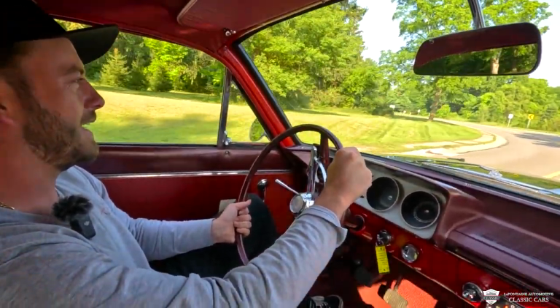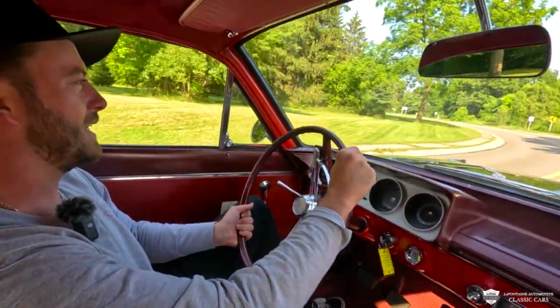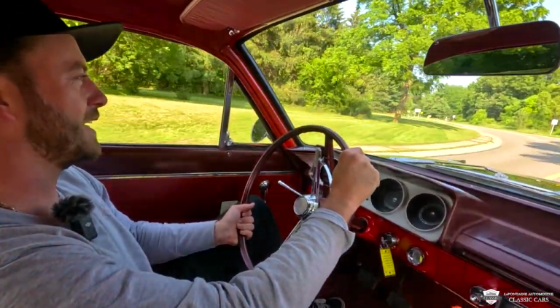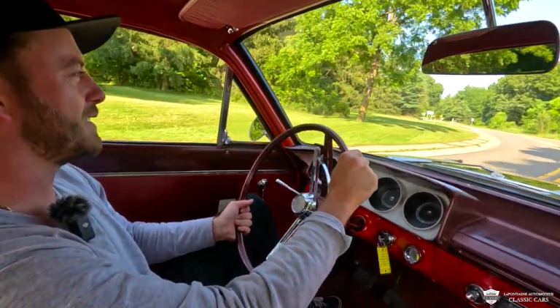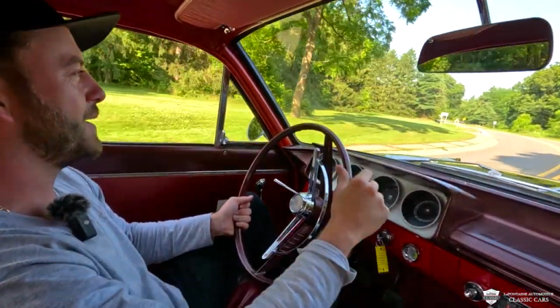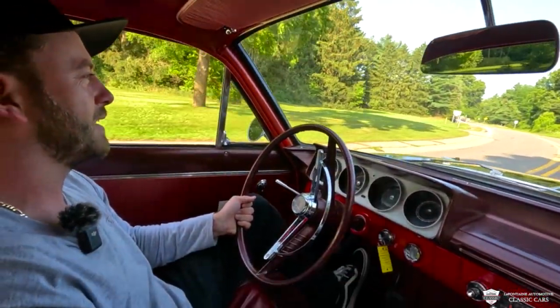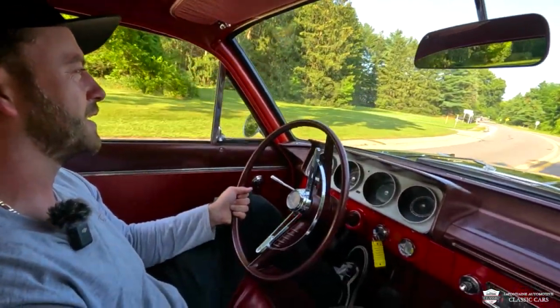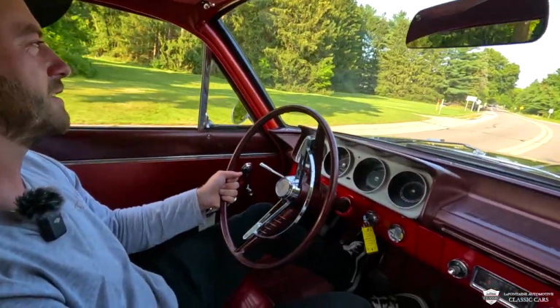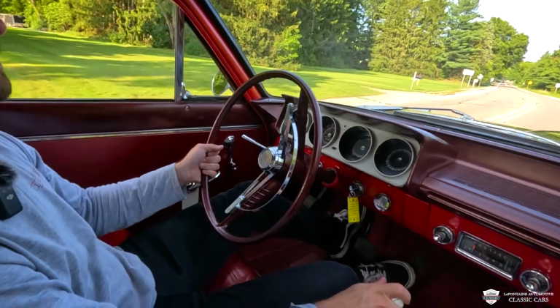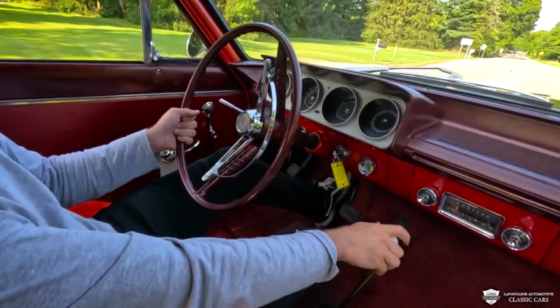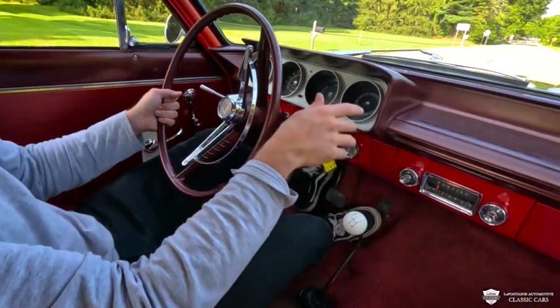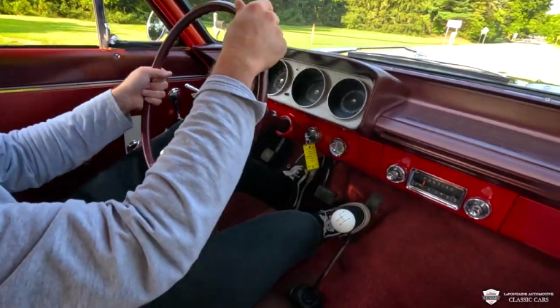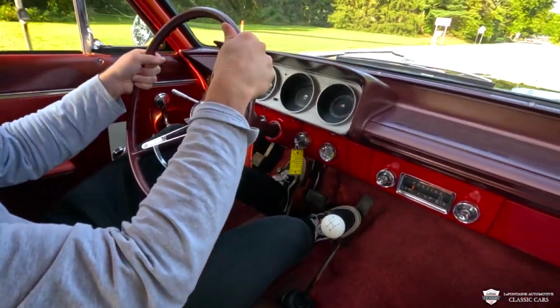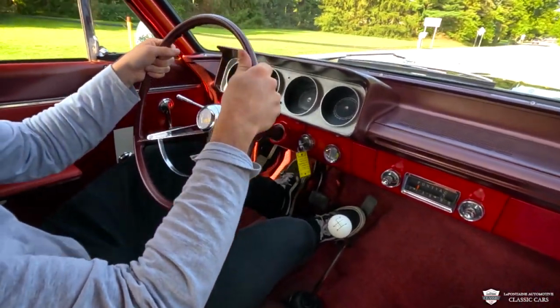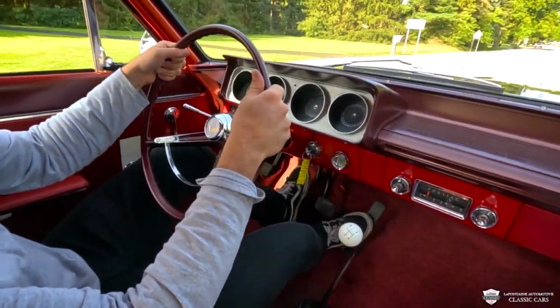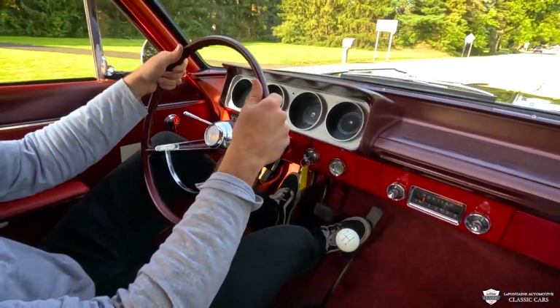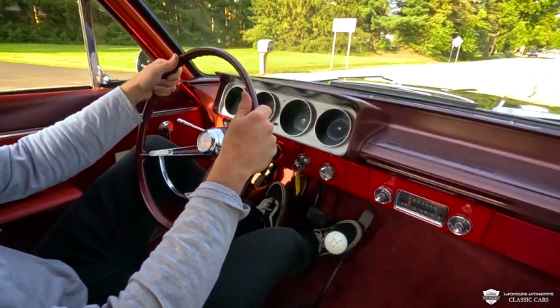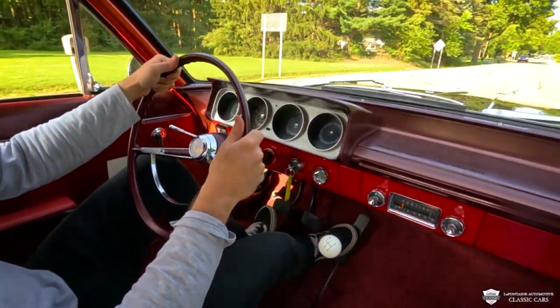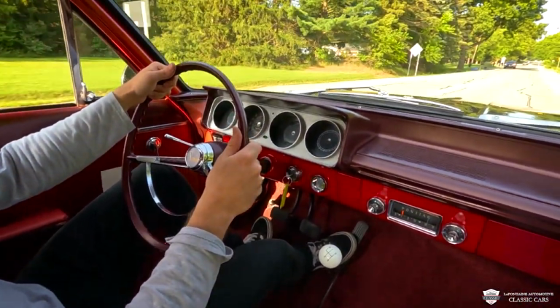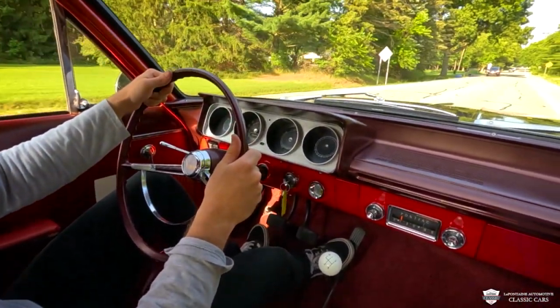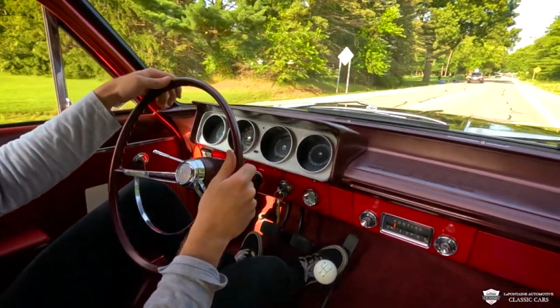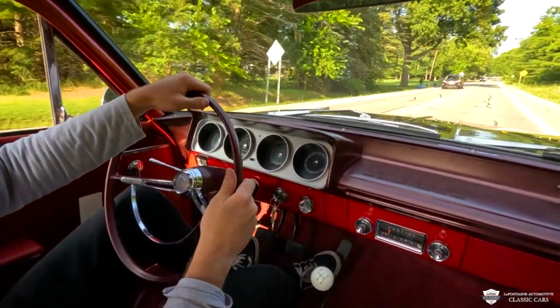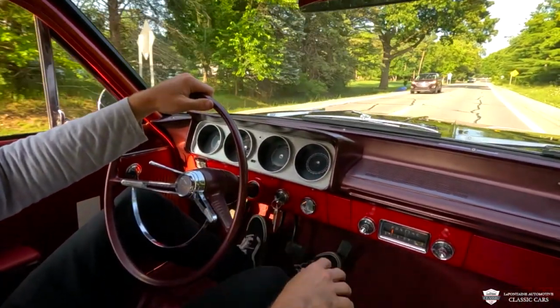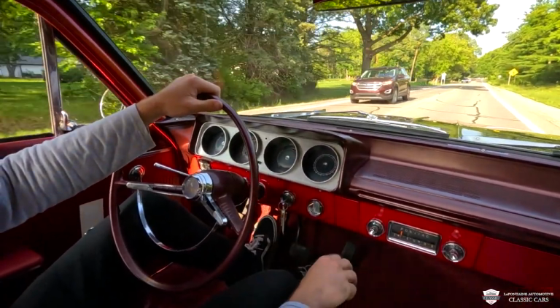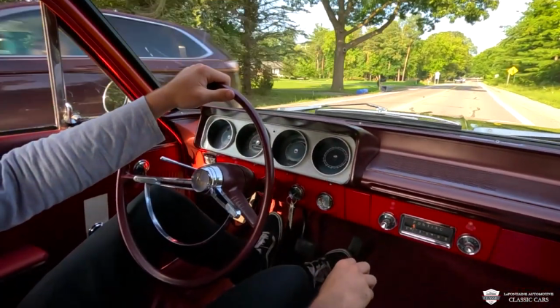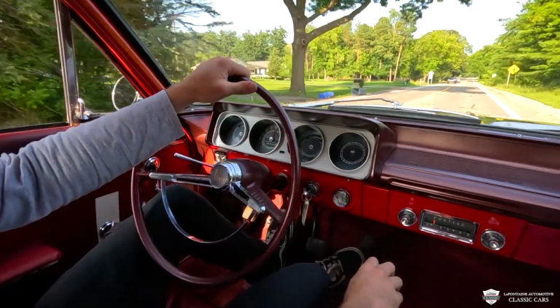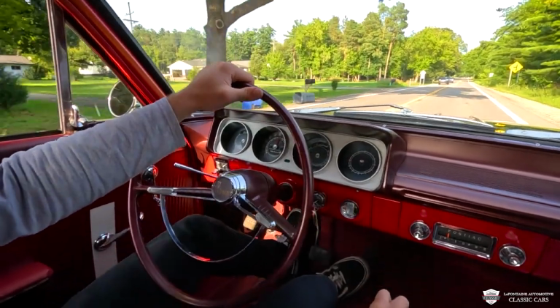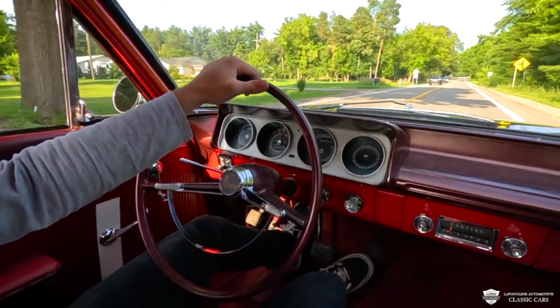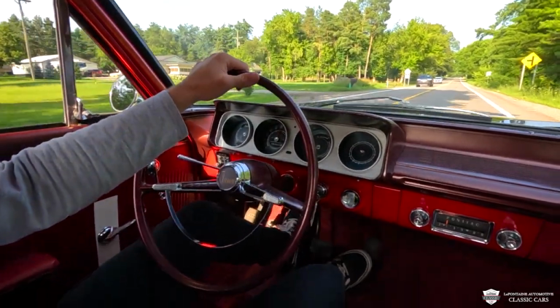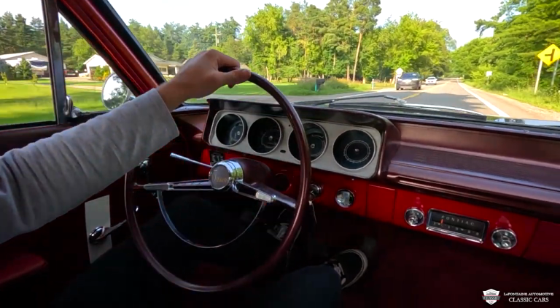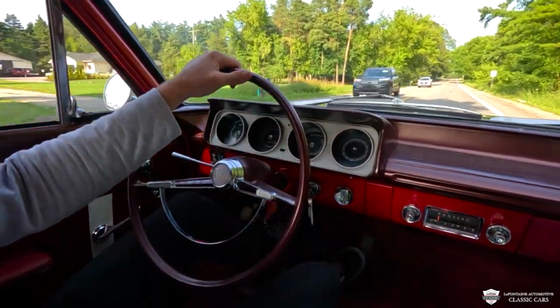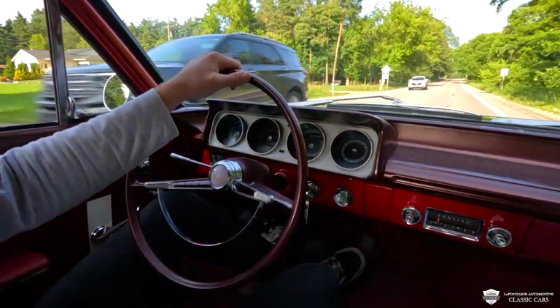And this thing gets down in the turns. We'll see you guys back at the shop.